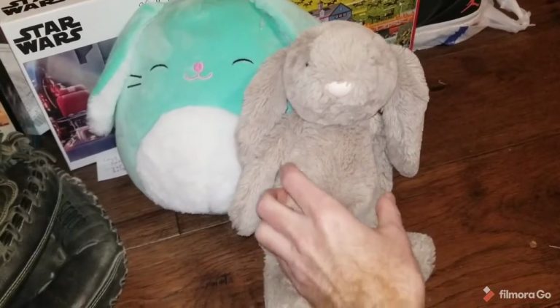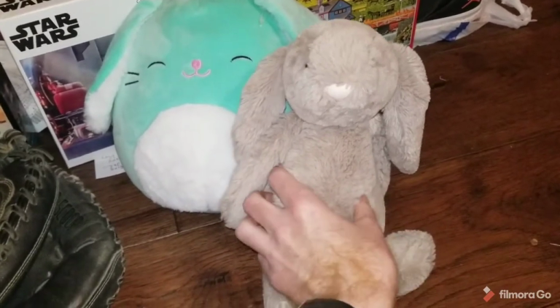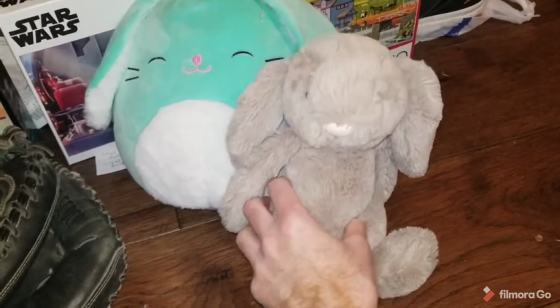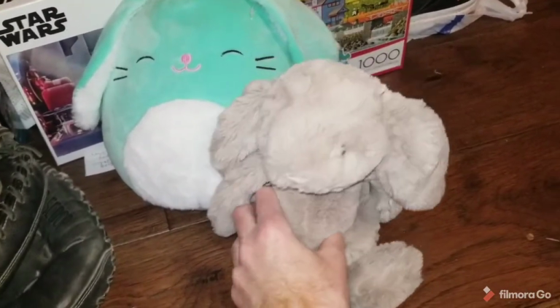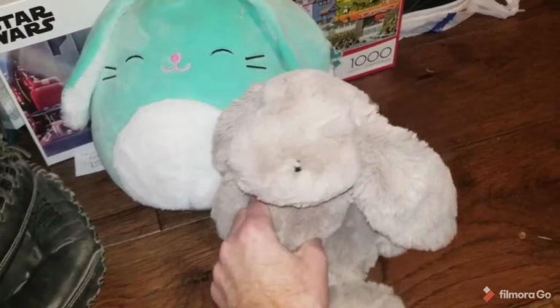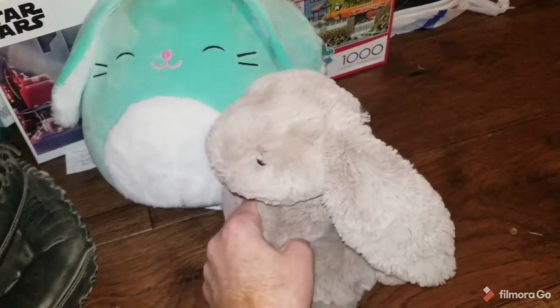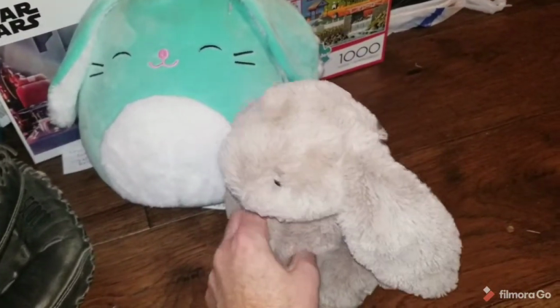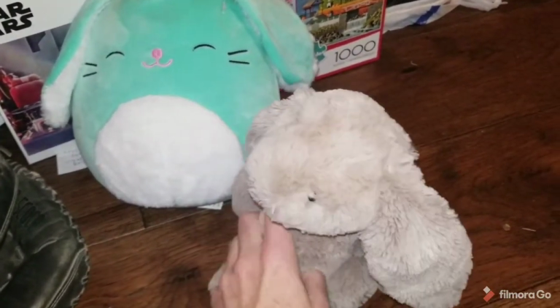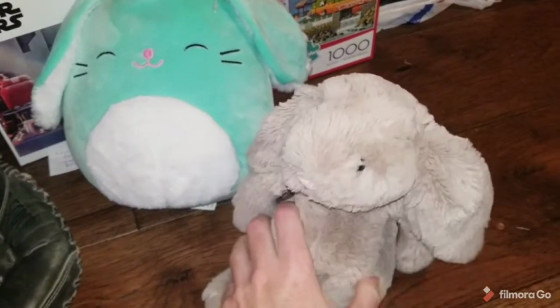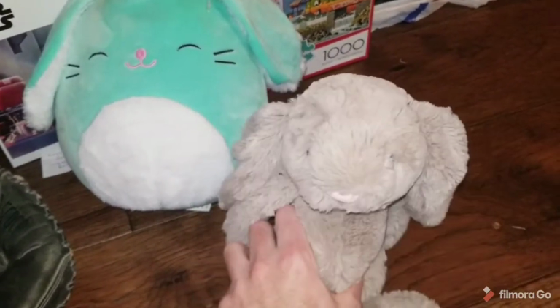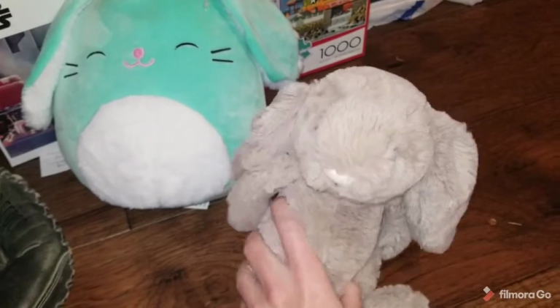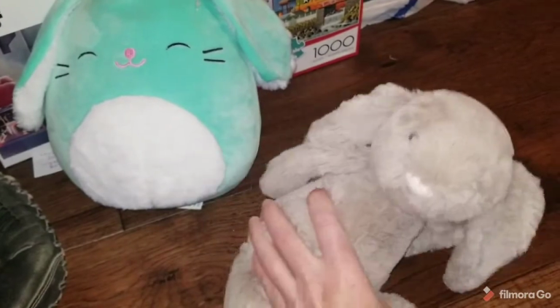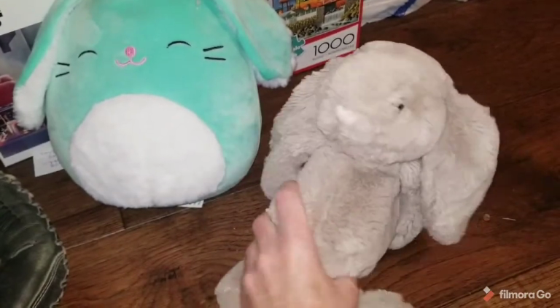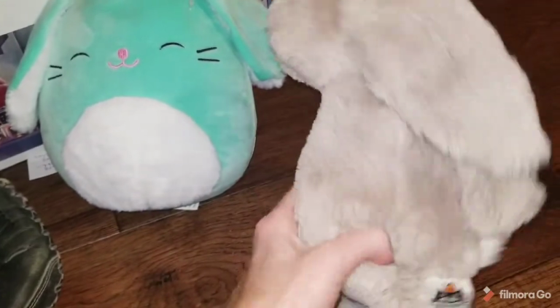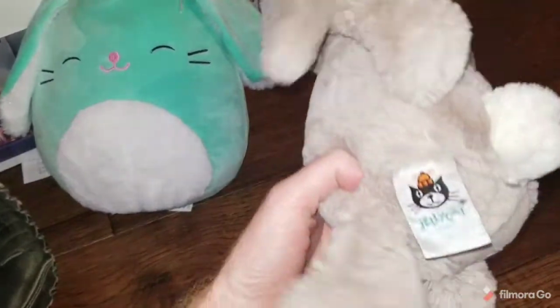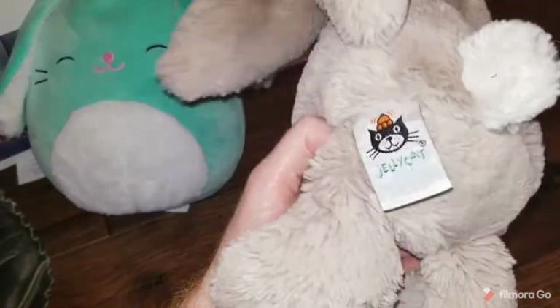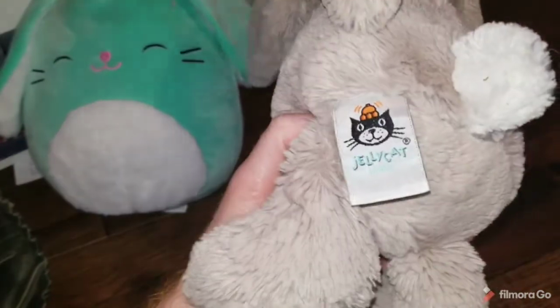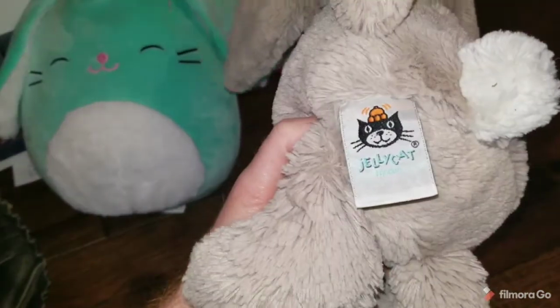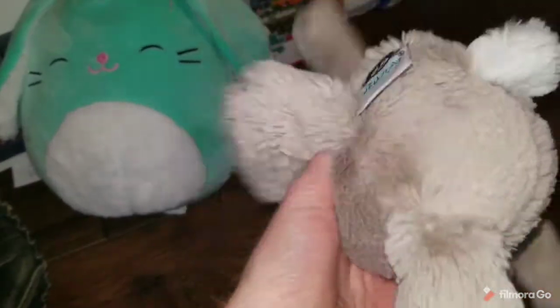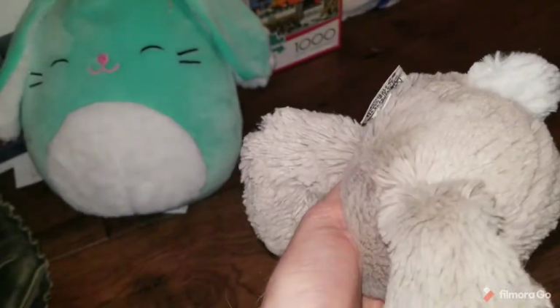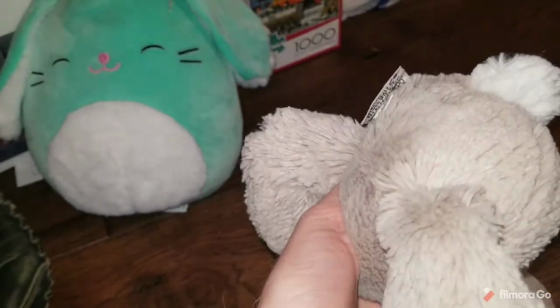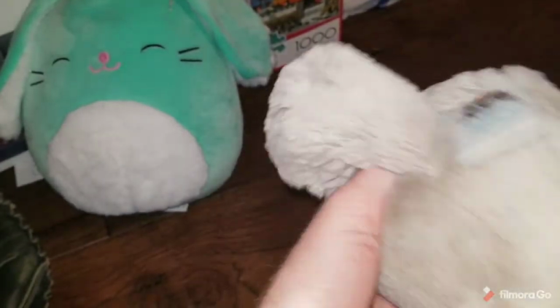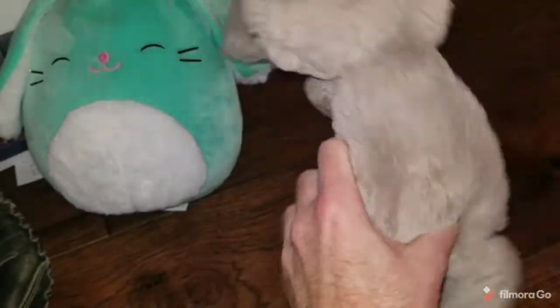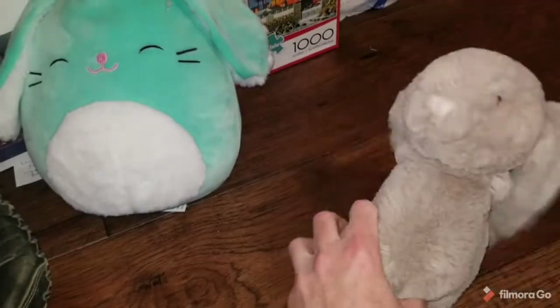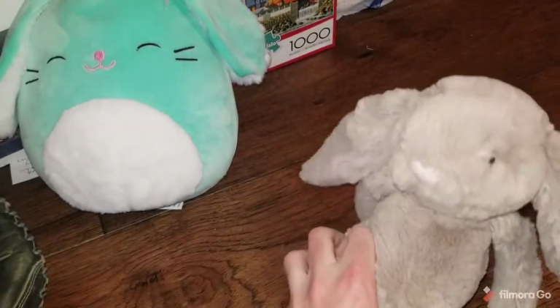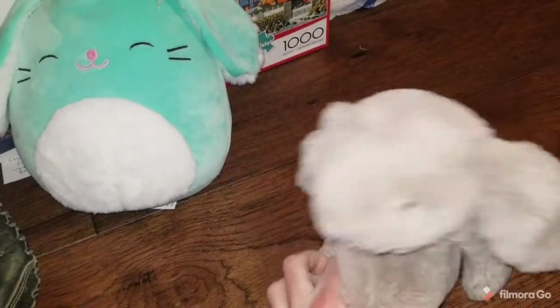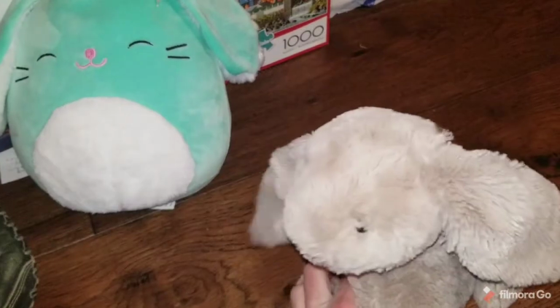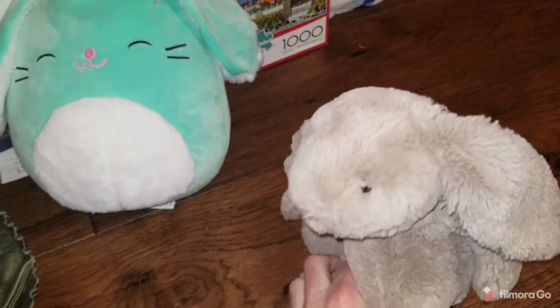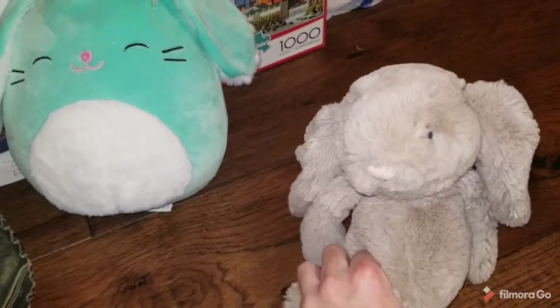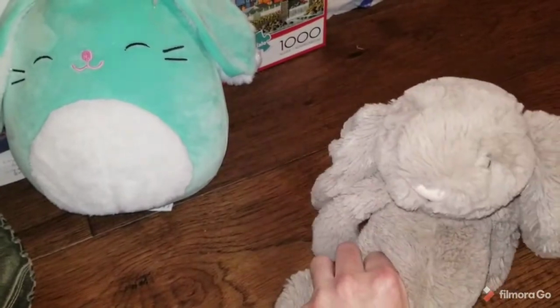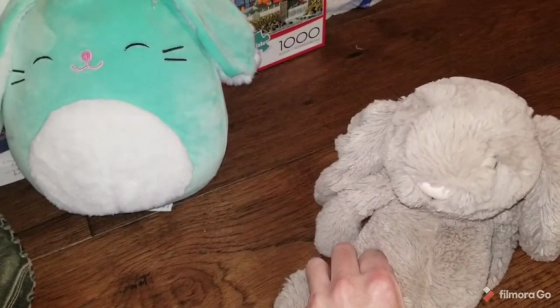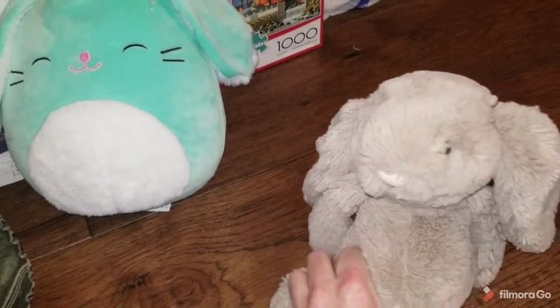Starting out with a Mercari sale. This is a little Jellycat bunny. Sold for $13. Easter is coming up fast, and I have a feeling this is going to be an Easter present.